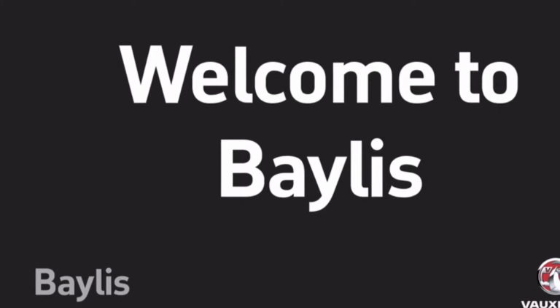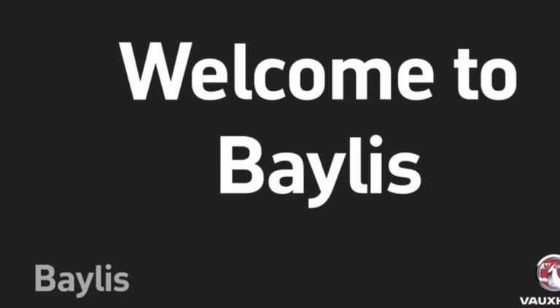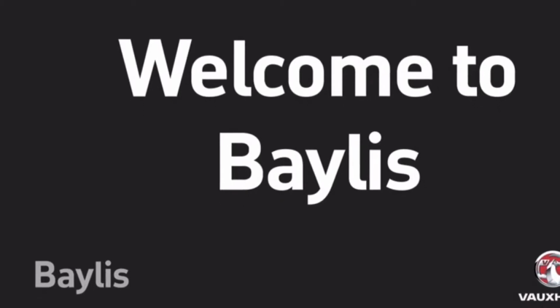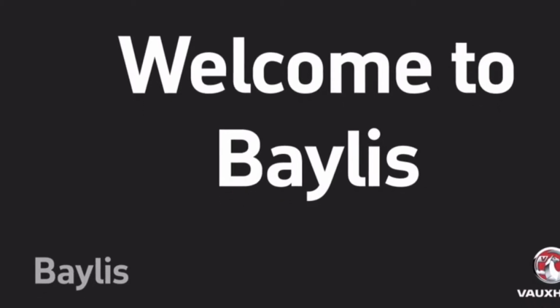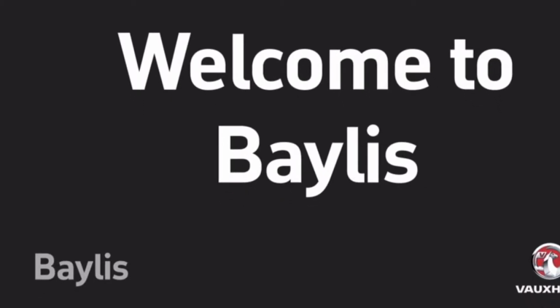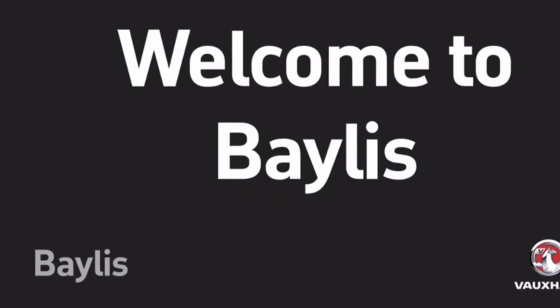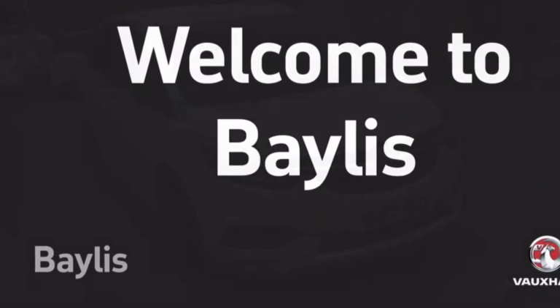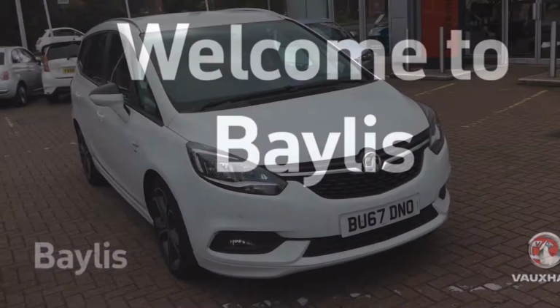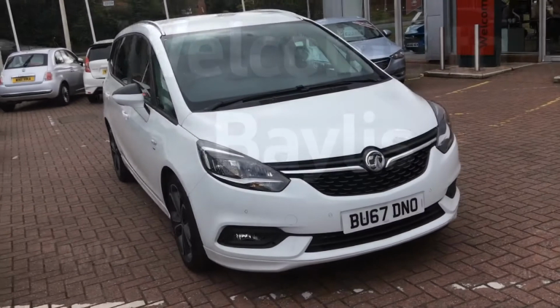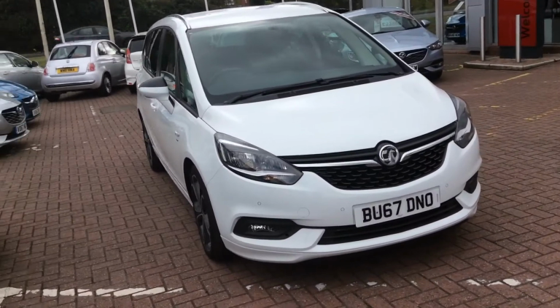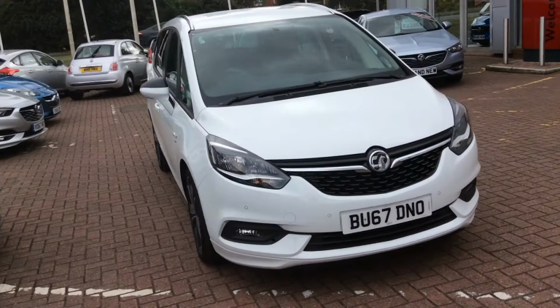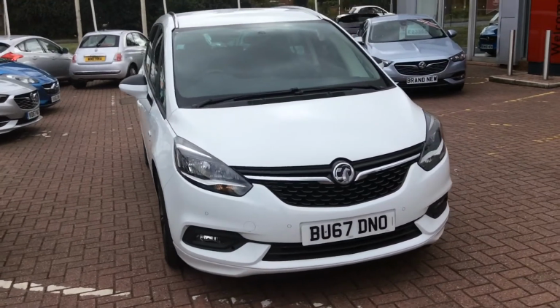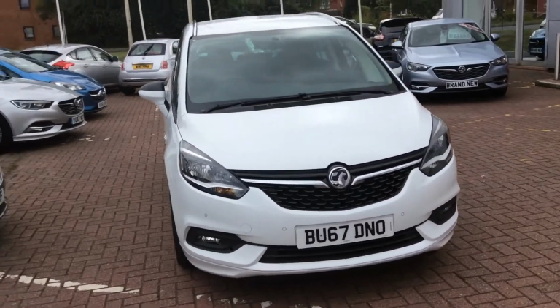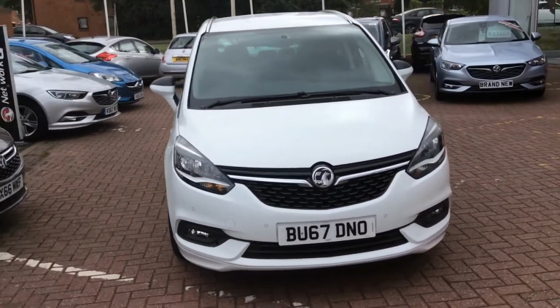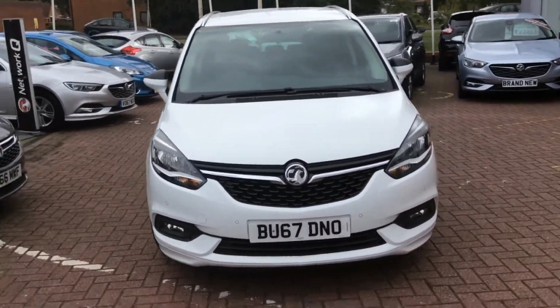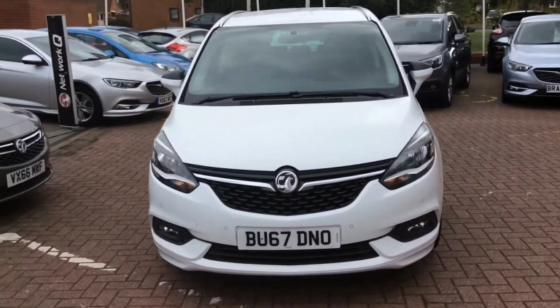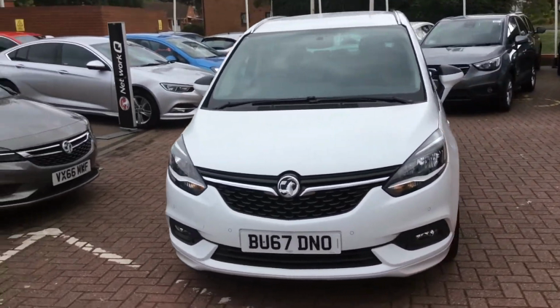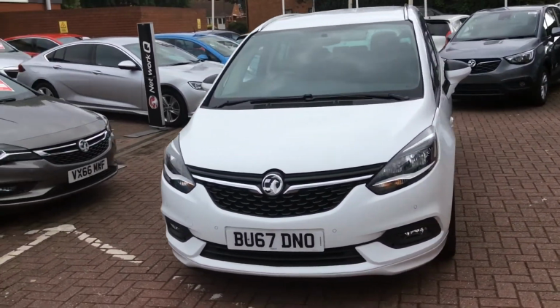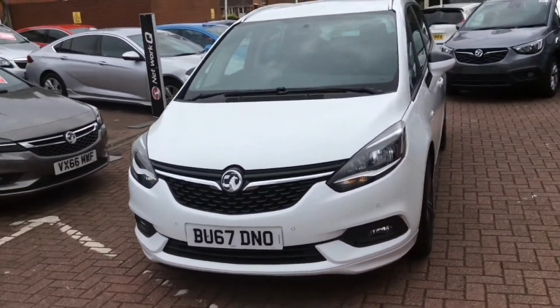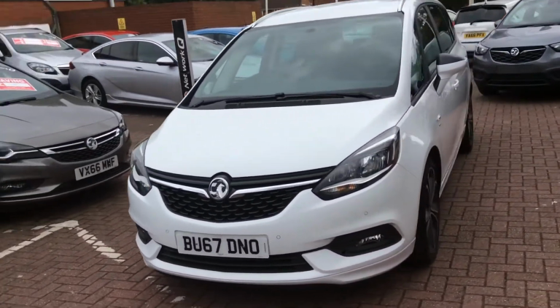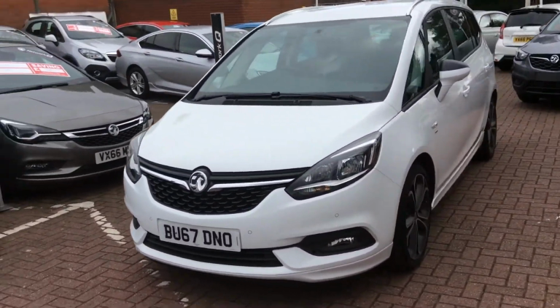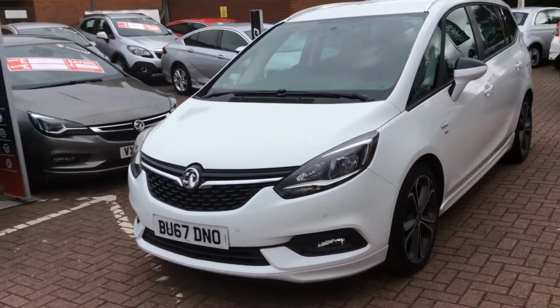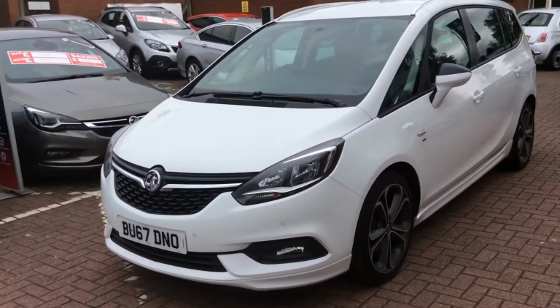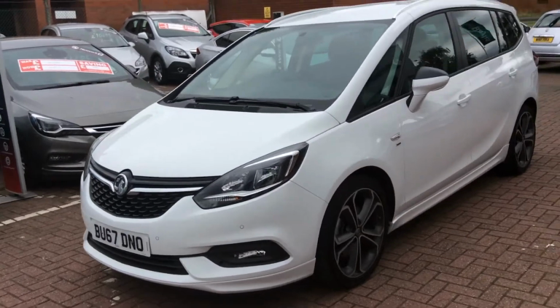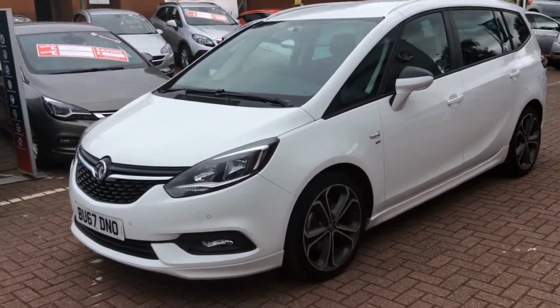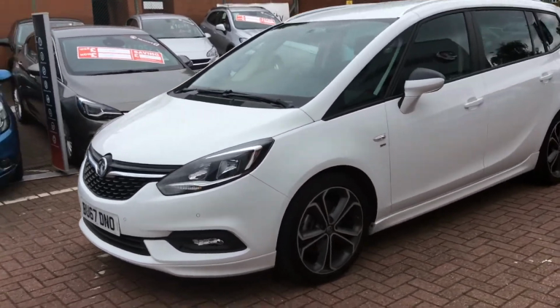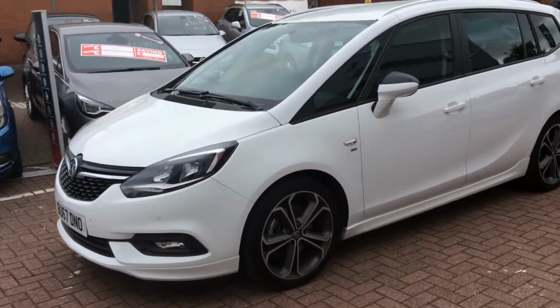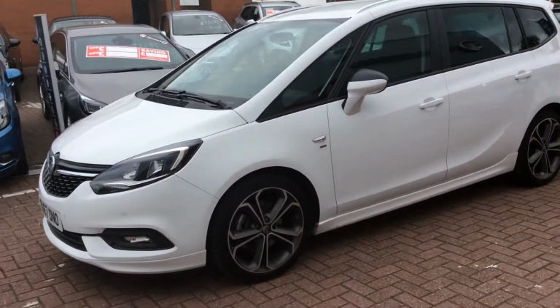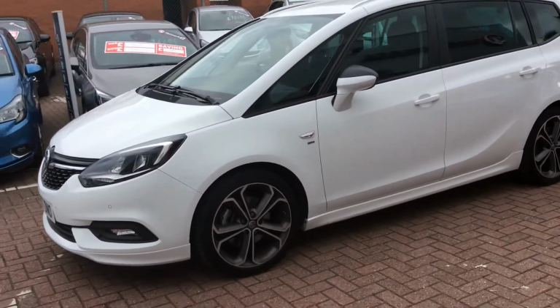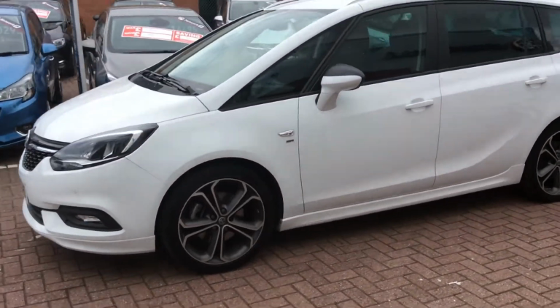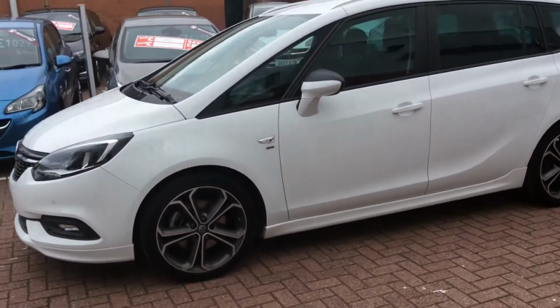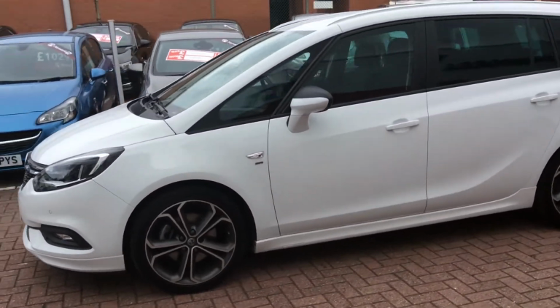Welcome to Baylis Worcester and to this presentation of the Vauxhall Zafira Tourer. This vehicle was registered in 2017, it's done 8,247 miles, it's a 2-litre diesel engine, and it's only had one previous owner.